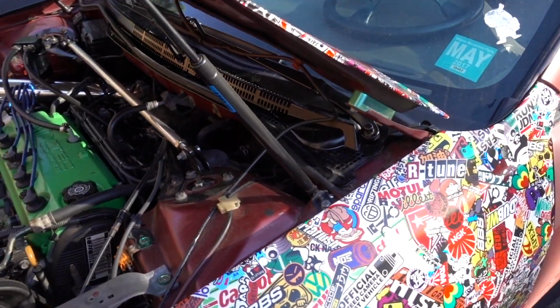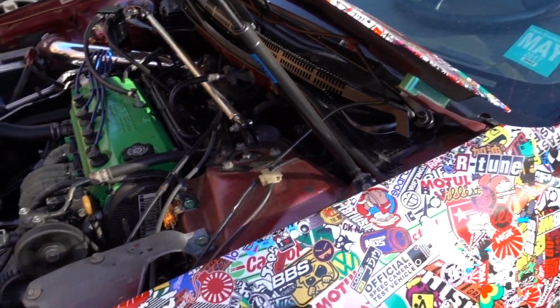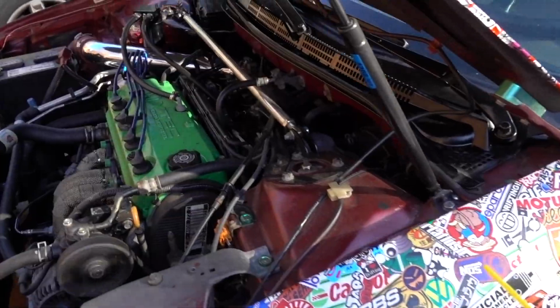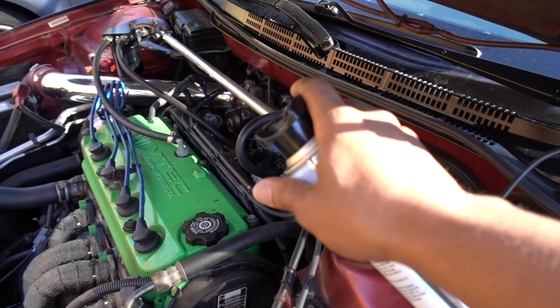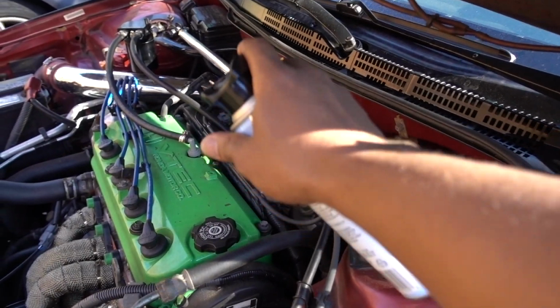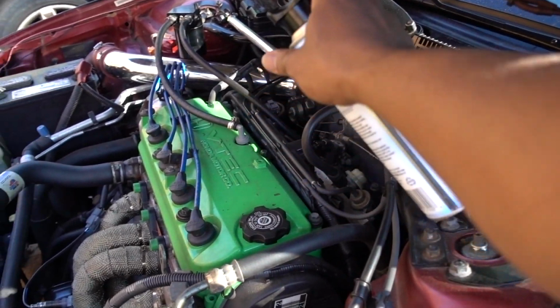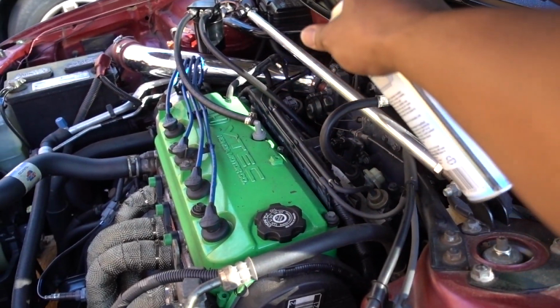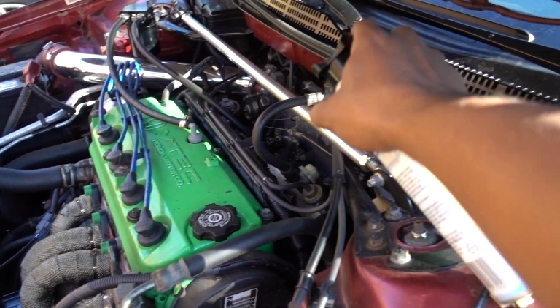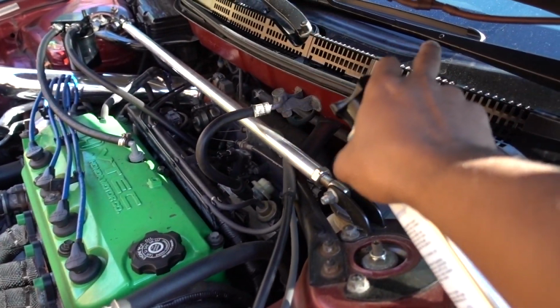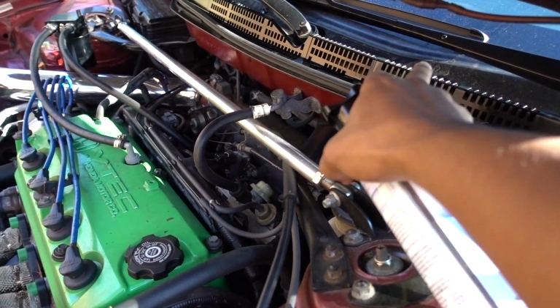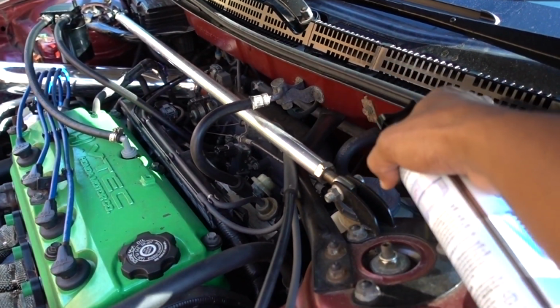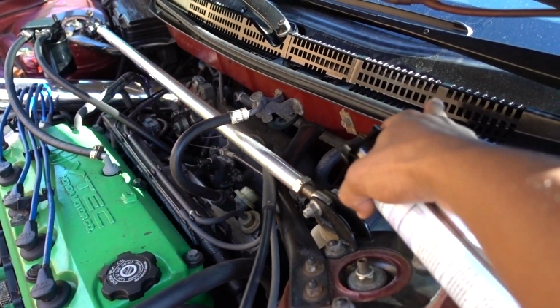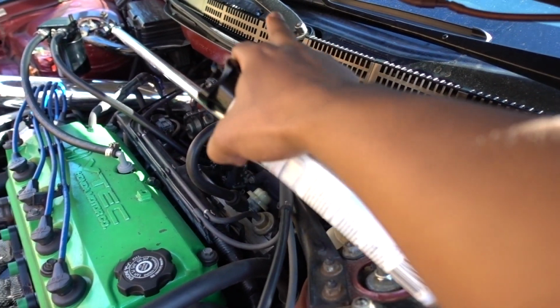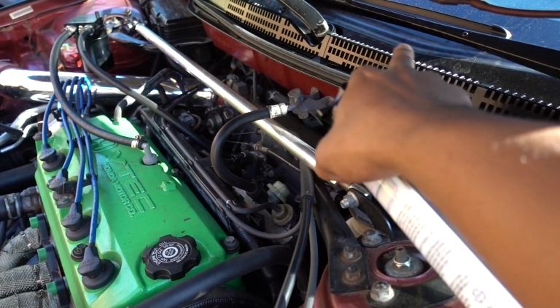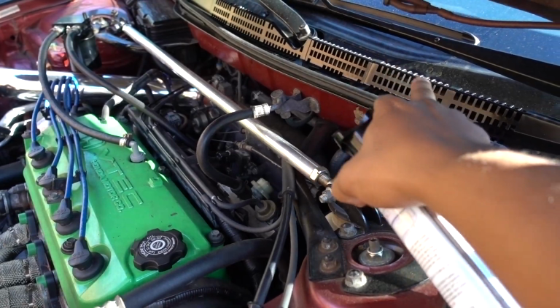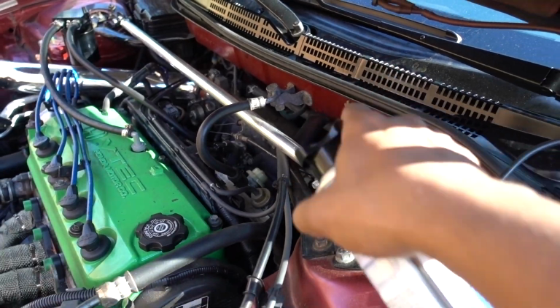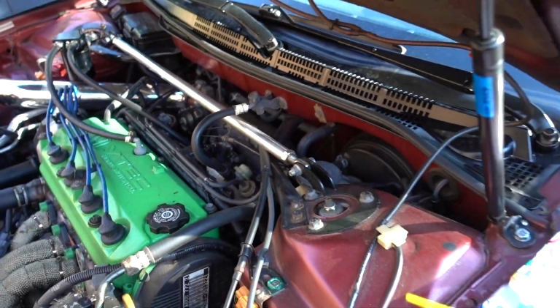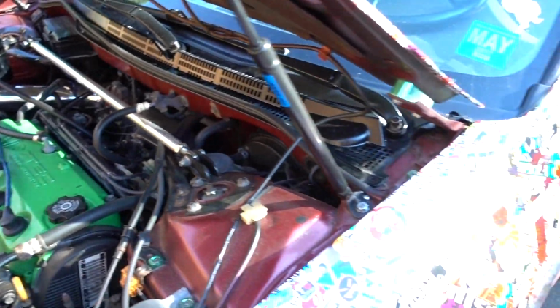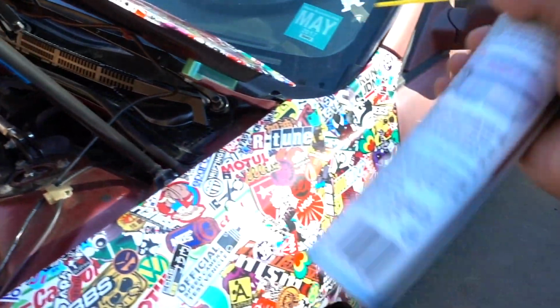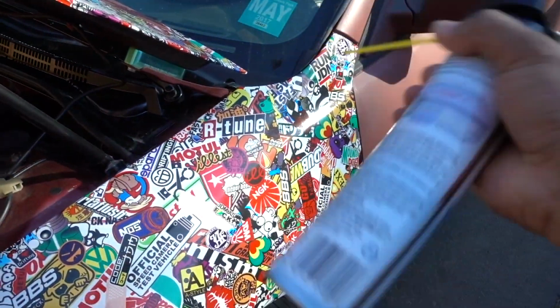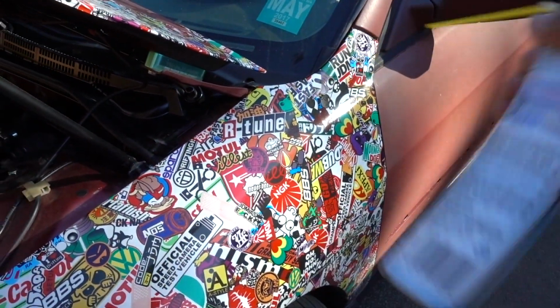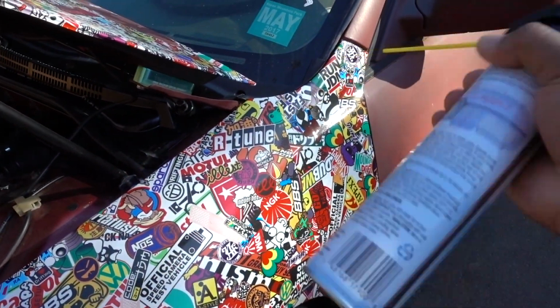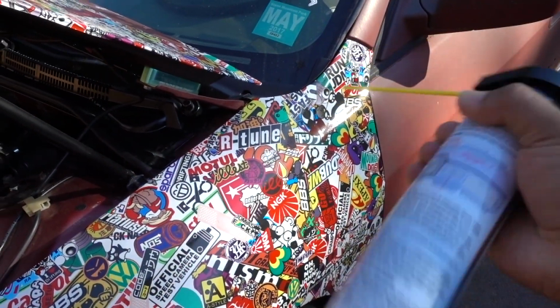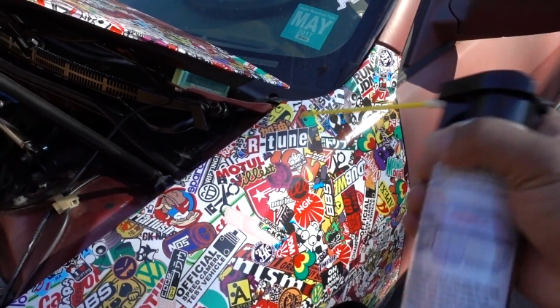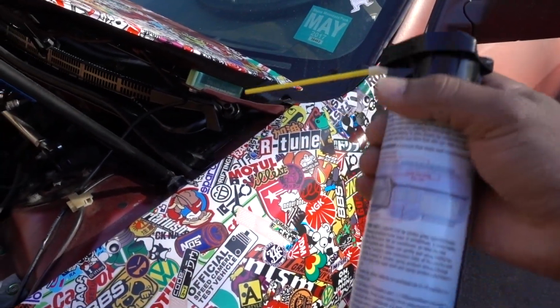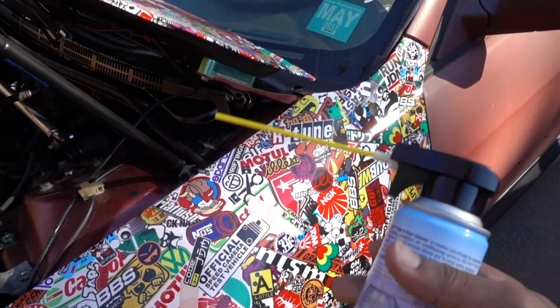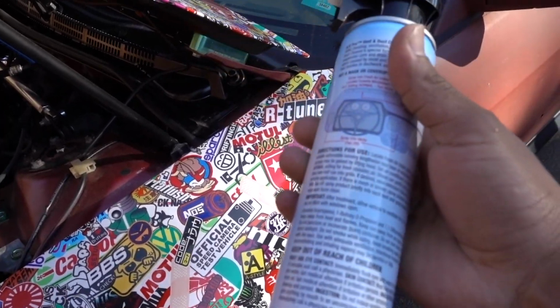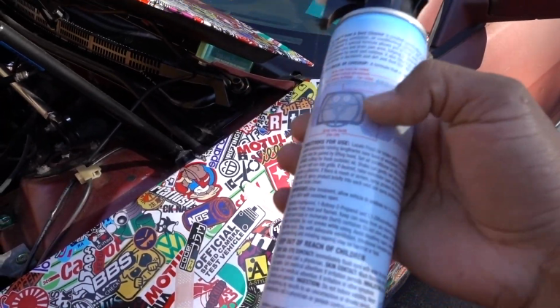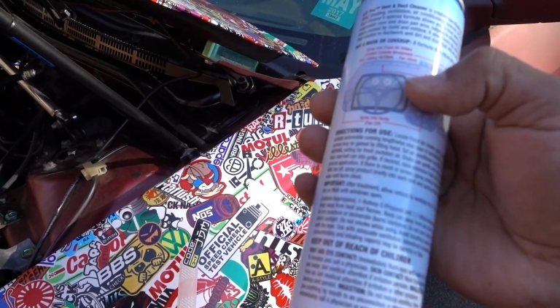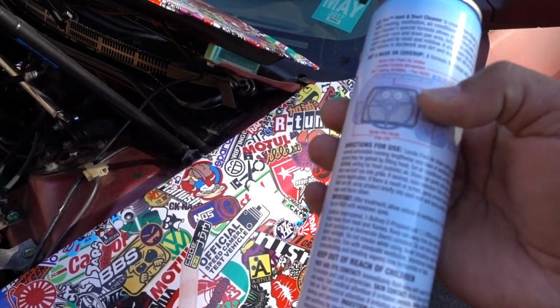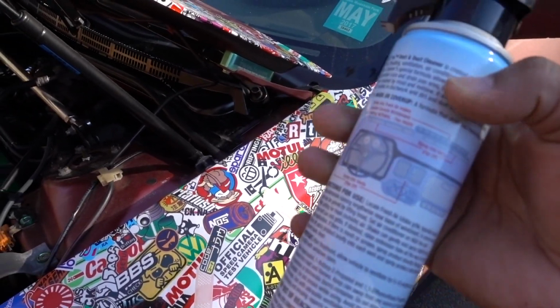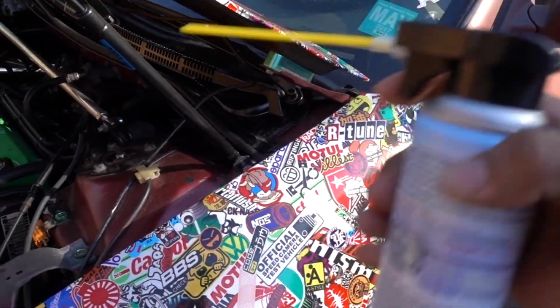Here under the hood of your car, you see these vents right there — all this kind of grill. That's what you have to spray. Shake the bottle really well, and you have to spray about half of the bottle into those vents.